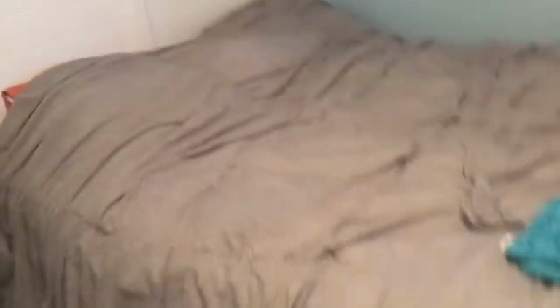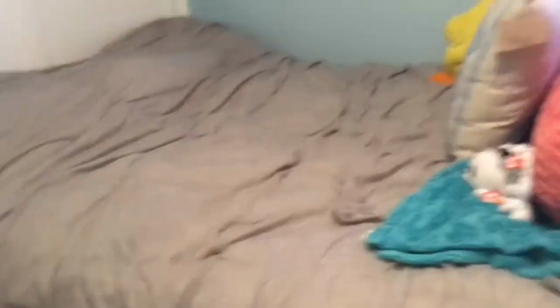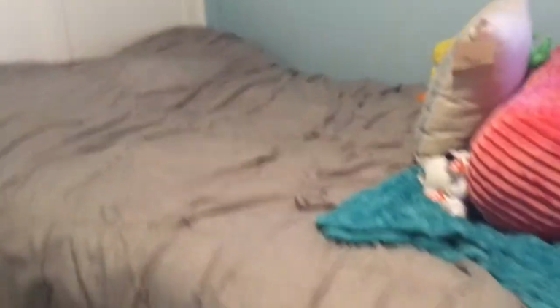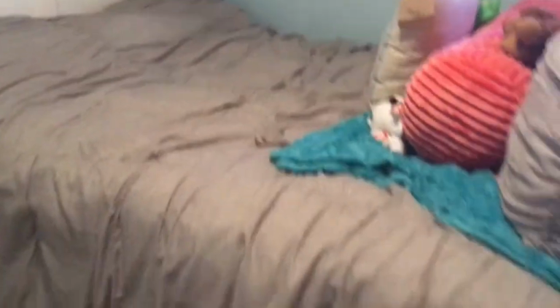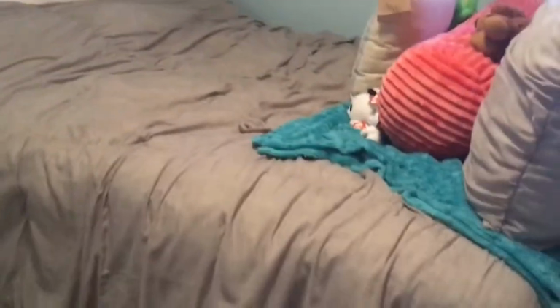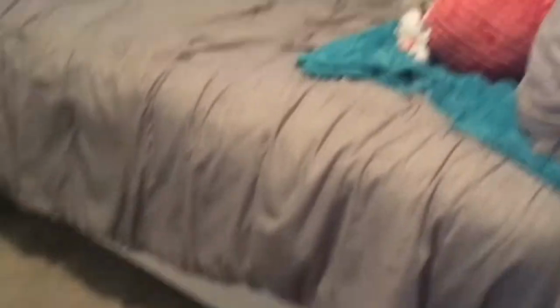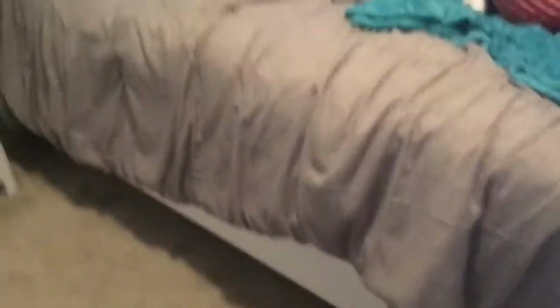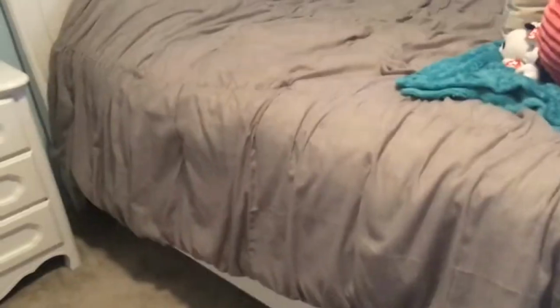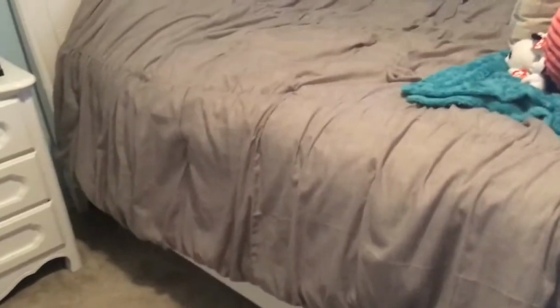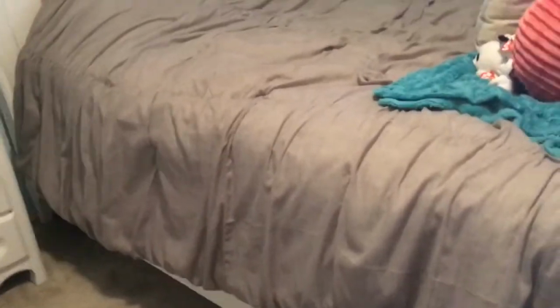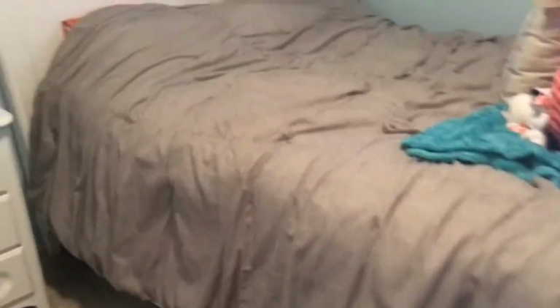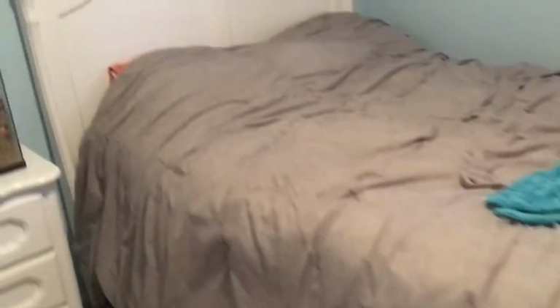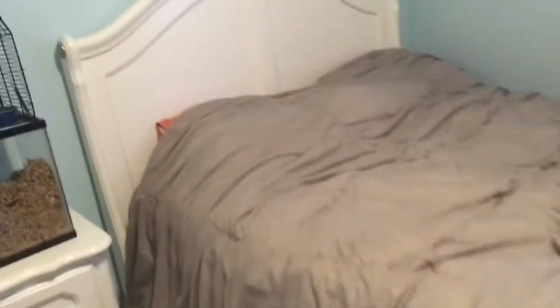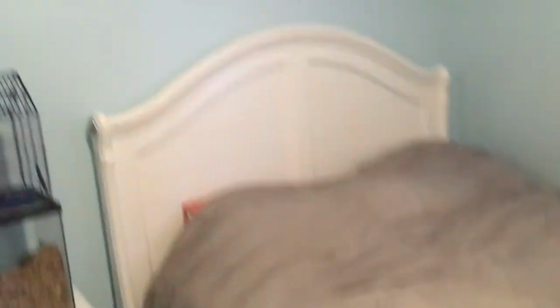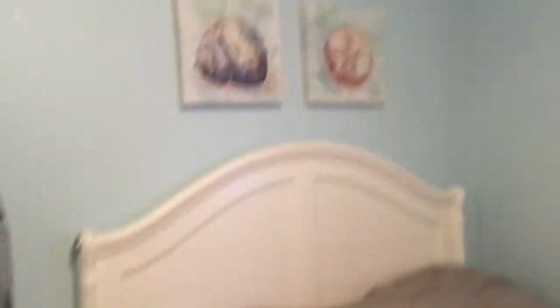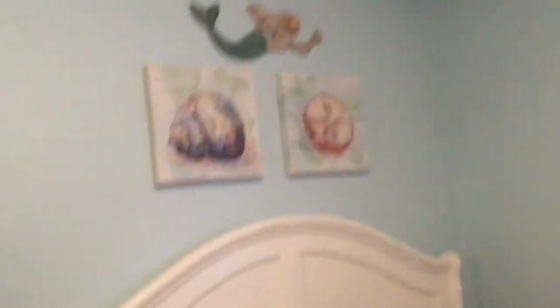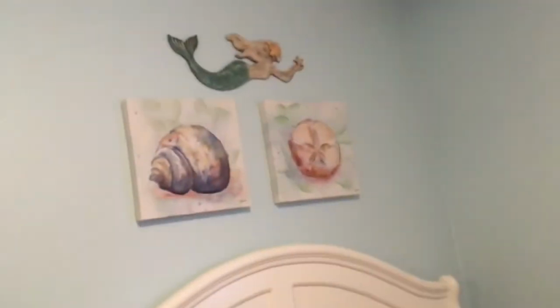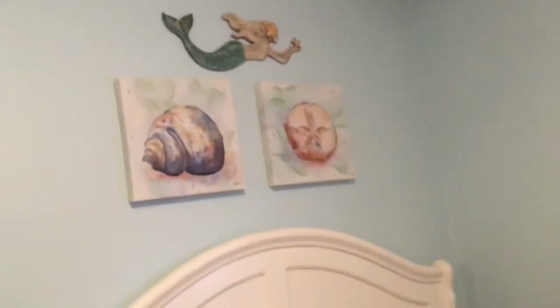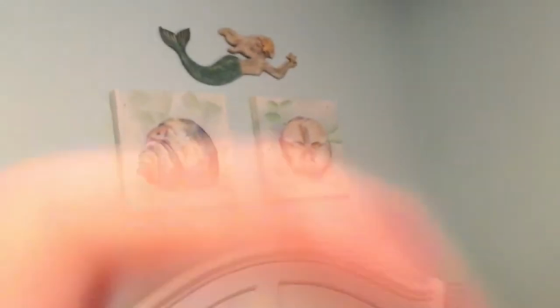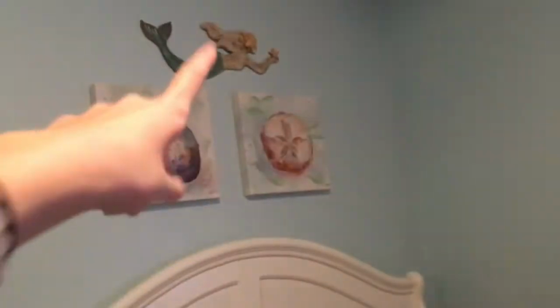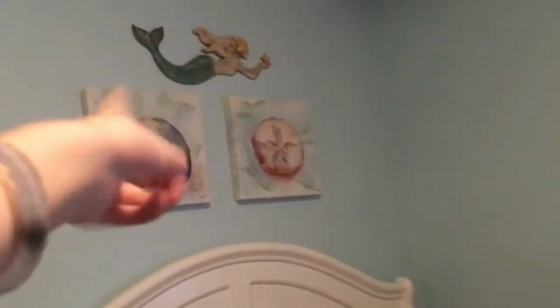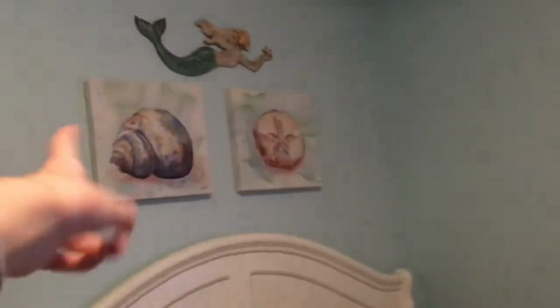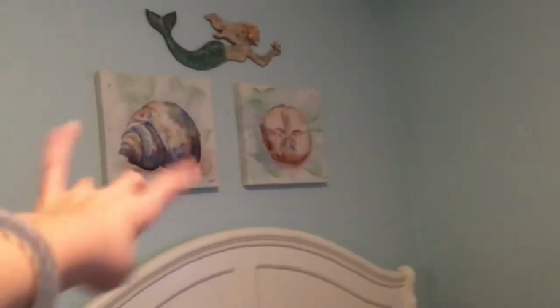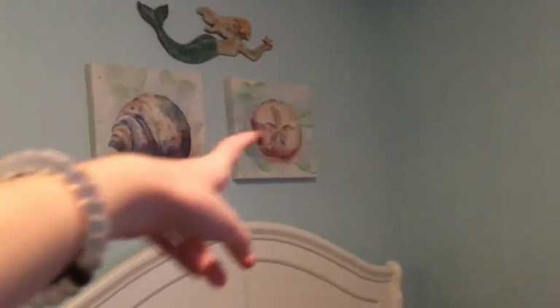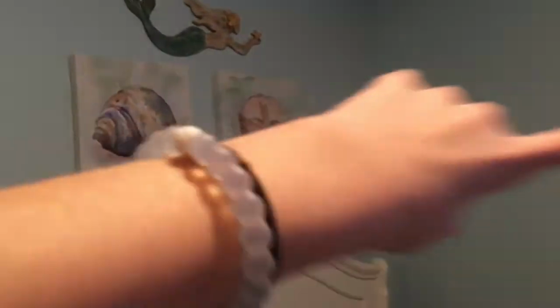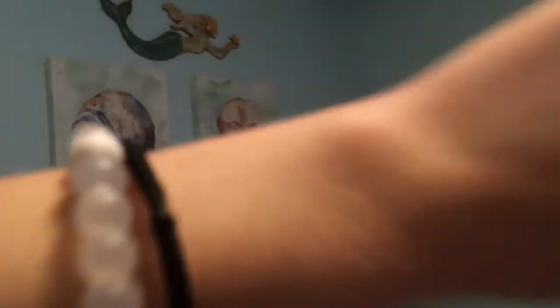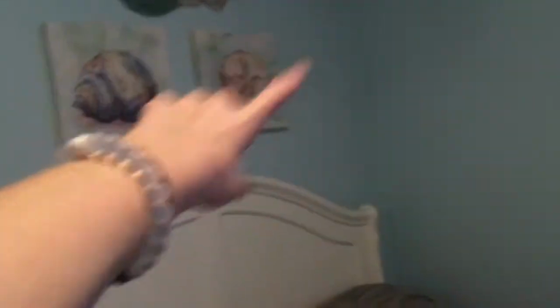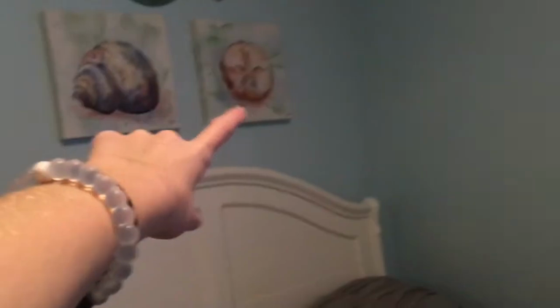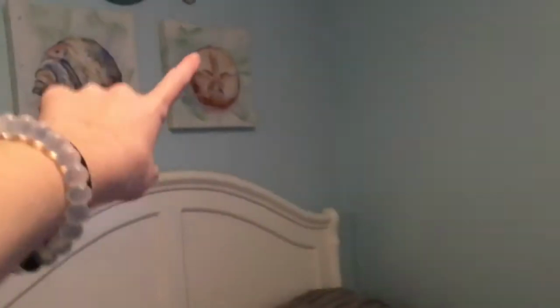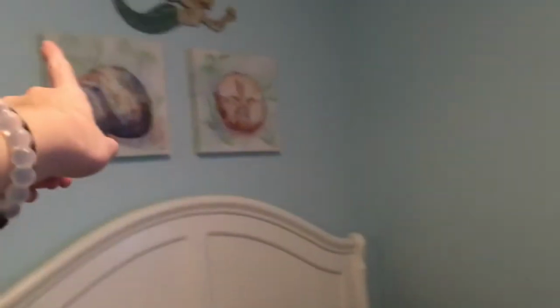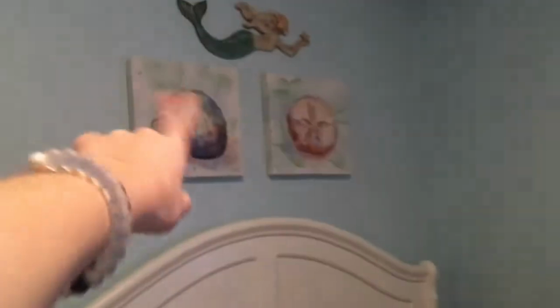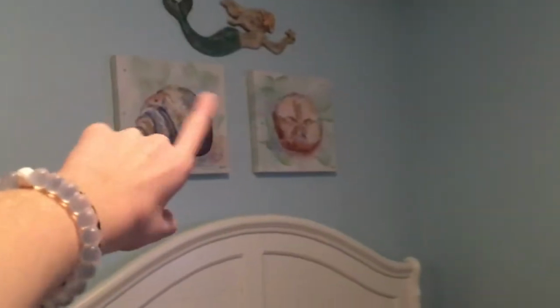Over here is my bed that you always see in the background of my videos. And then up here I just have like this mermaid, the seashell, and the sand dollar paintings.